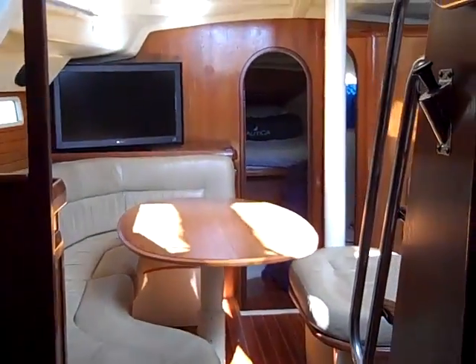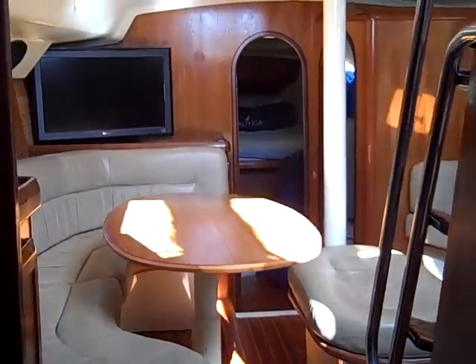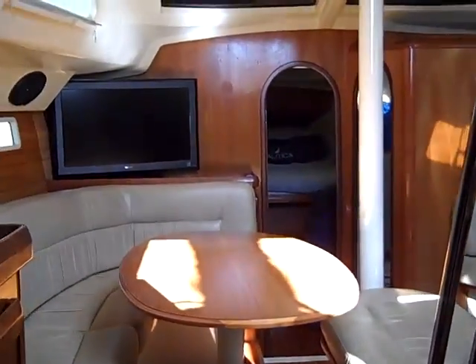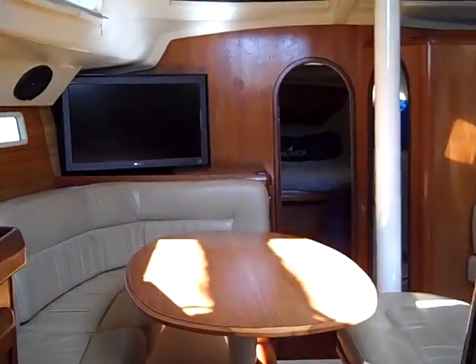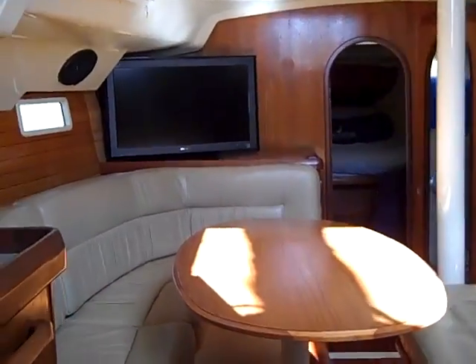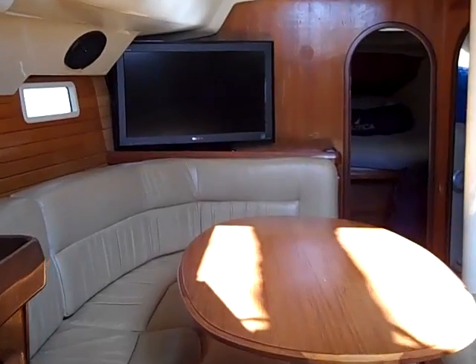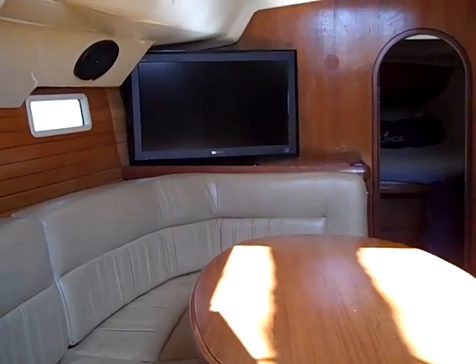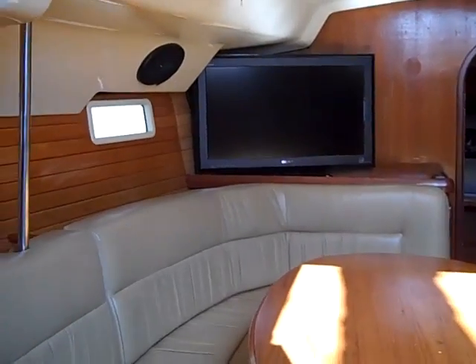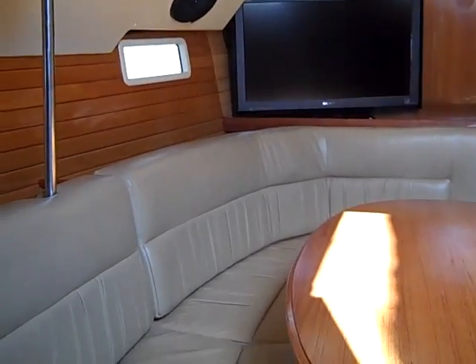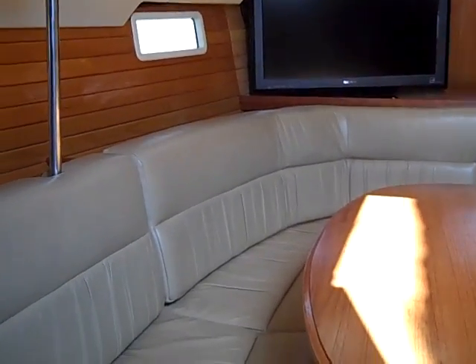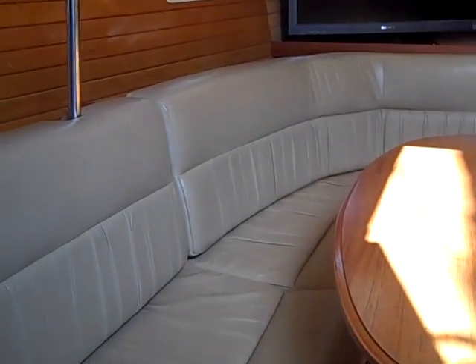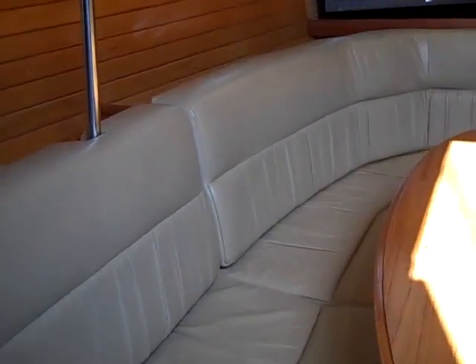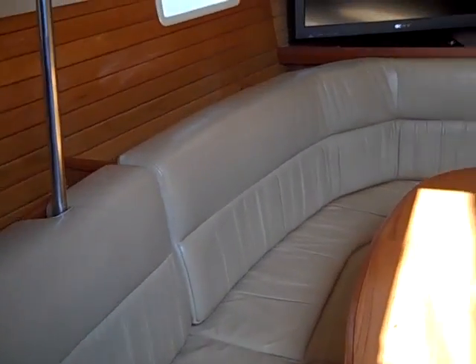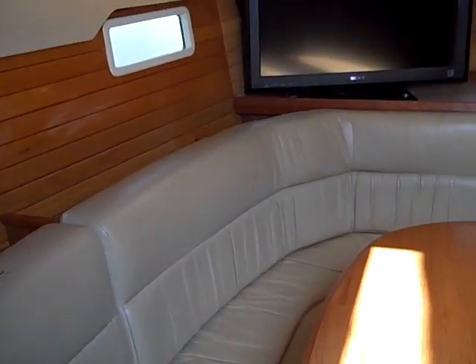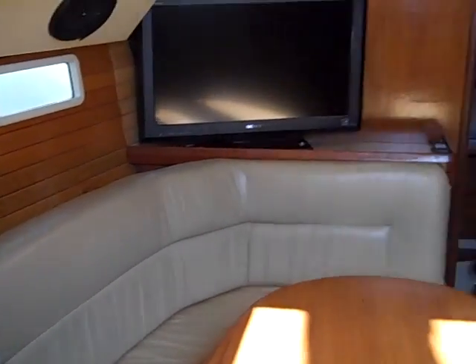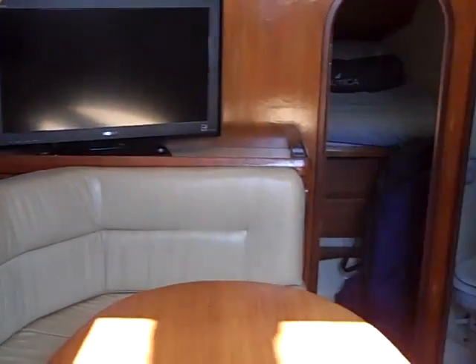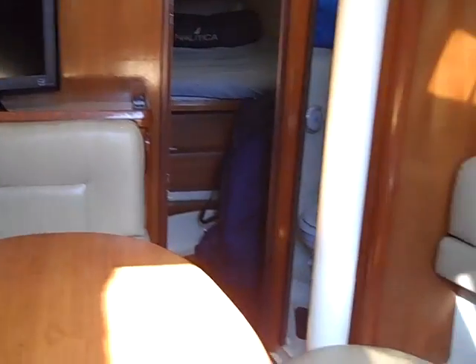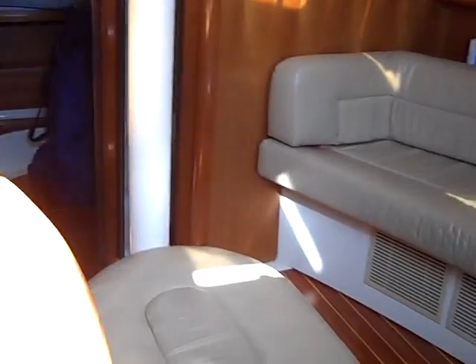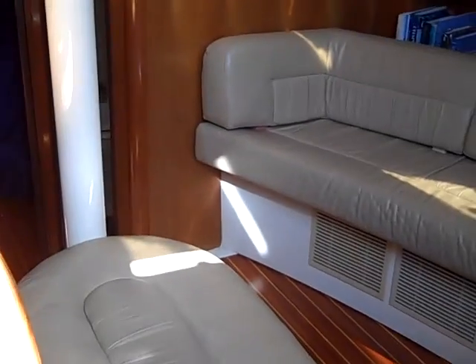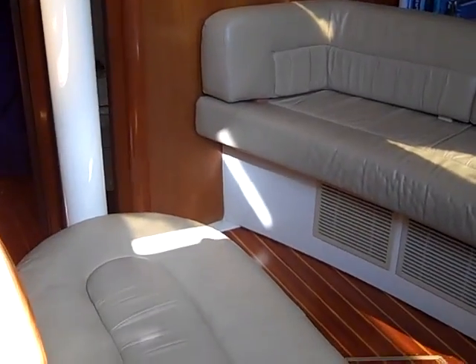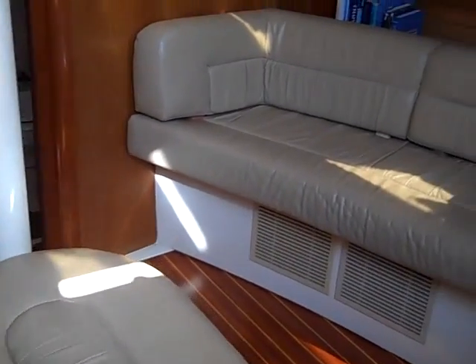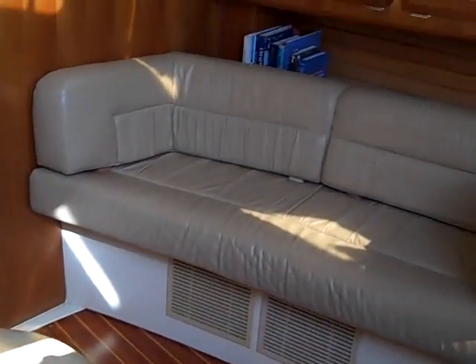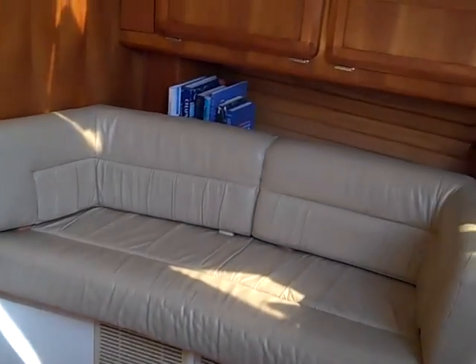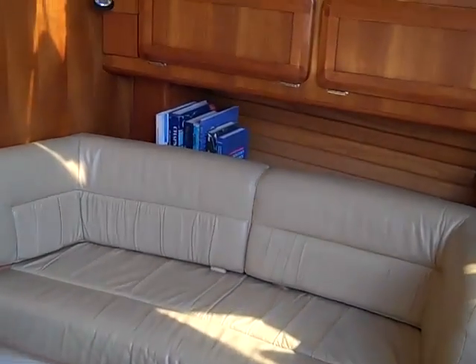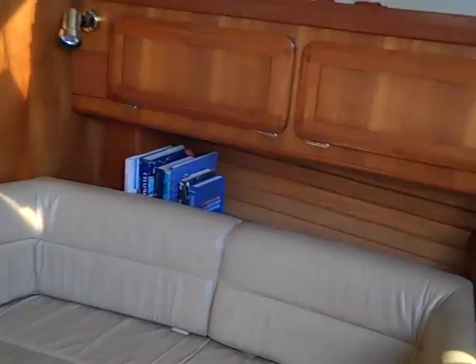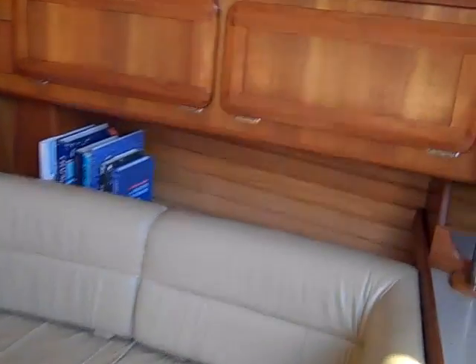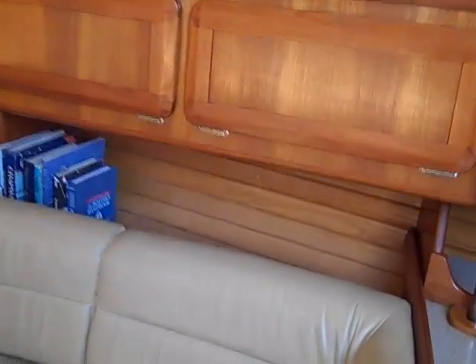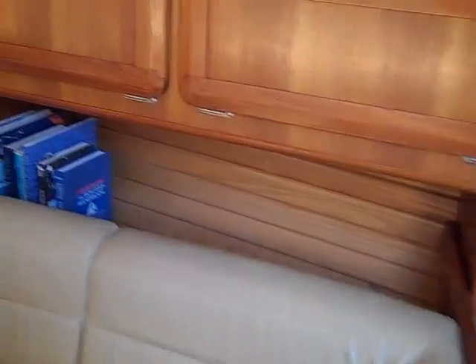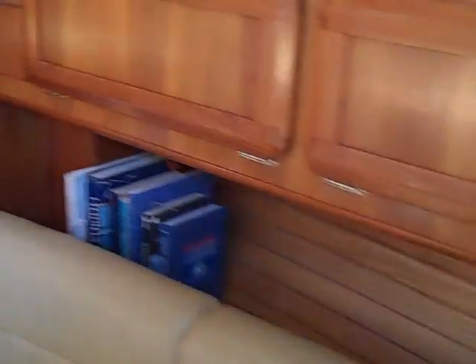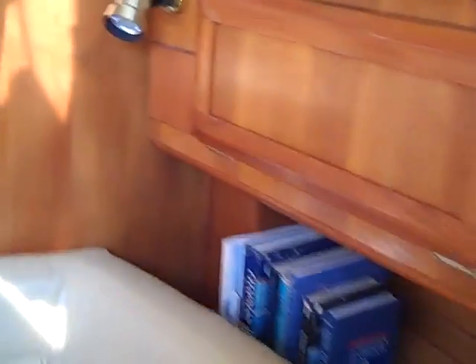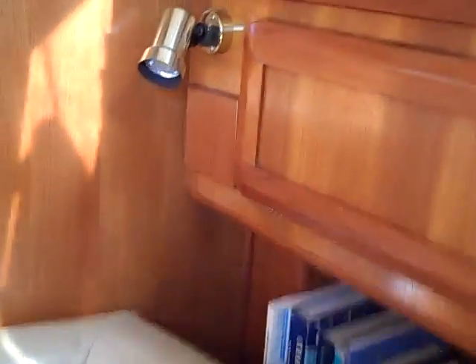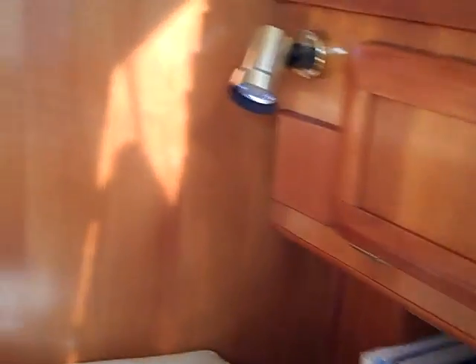Walking back forward through the vessel into the salon, you can see just how large this salon is. There's a nice center bench seat with storage underneath, and your own private little seat on this side as well.